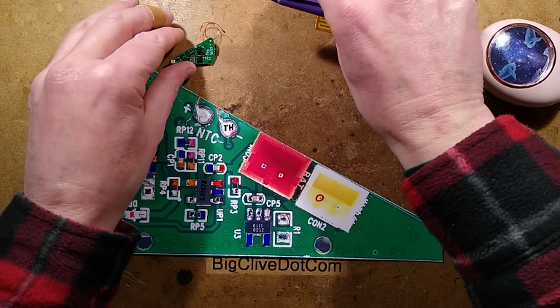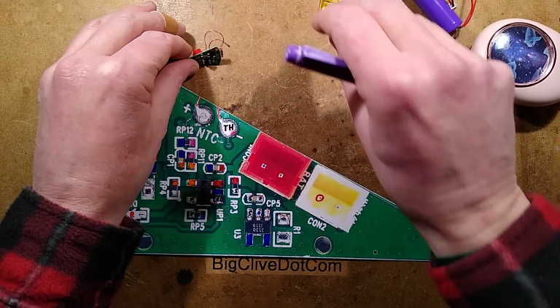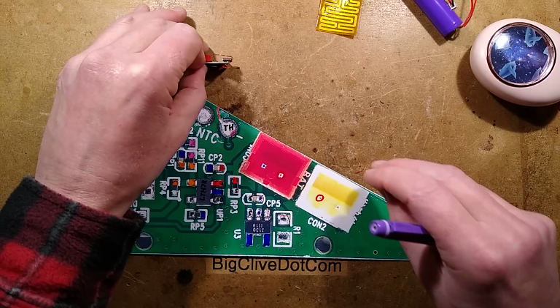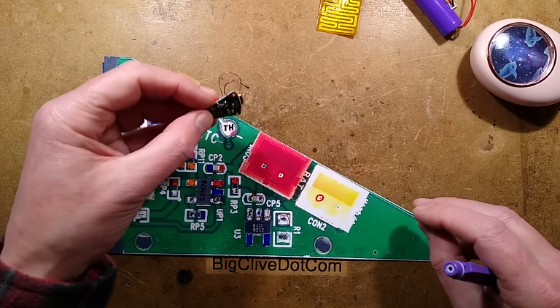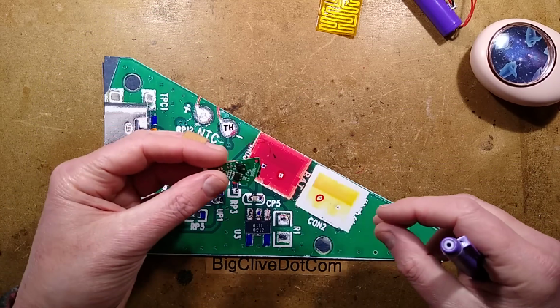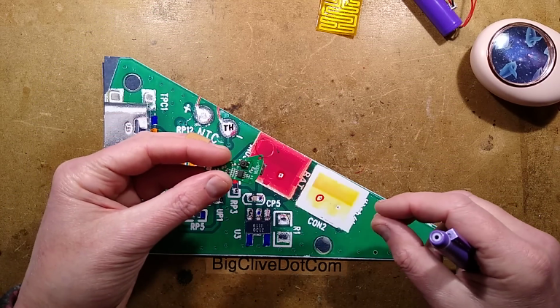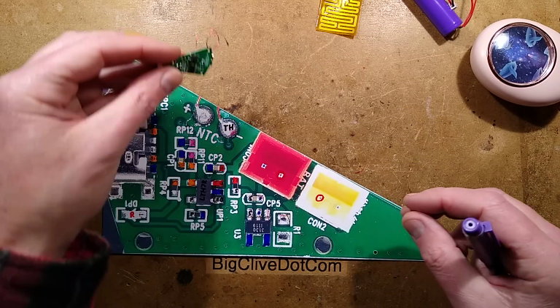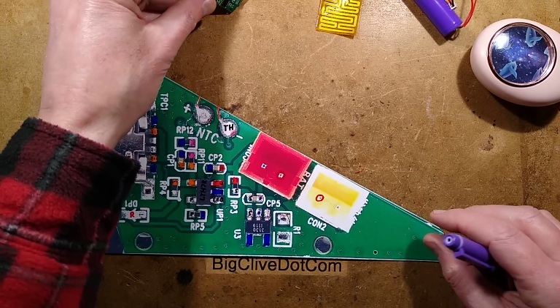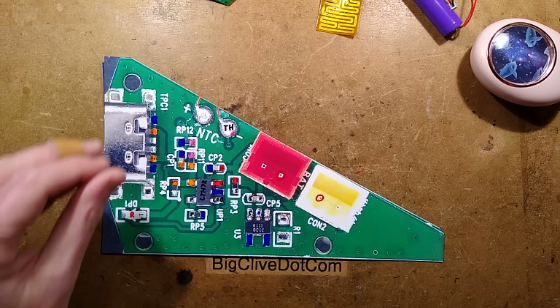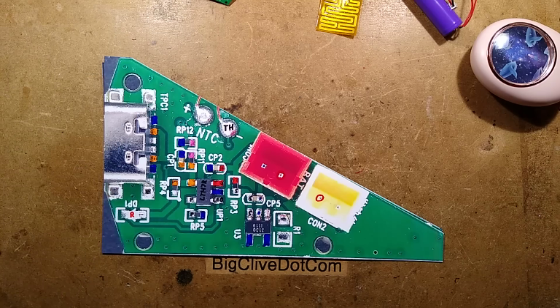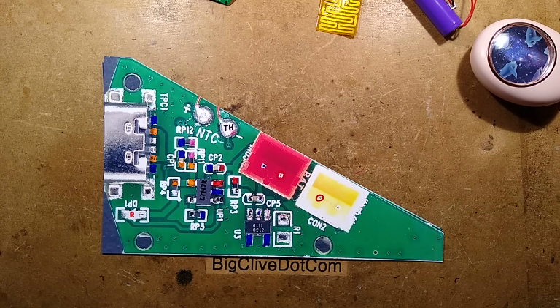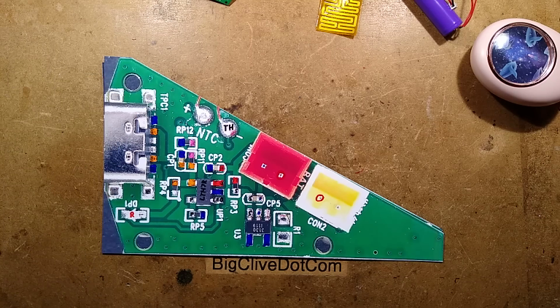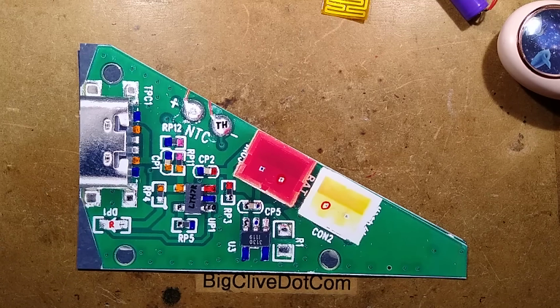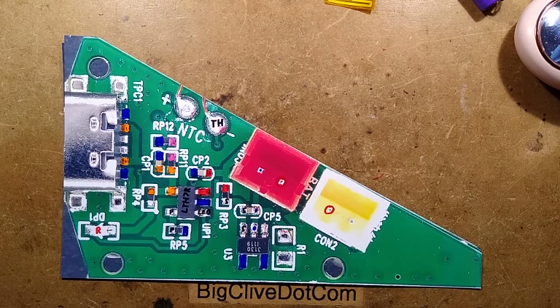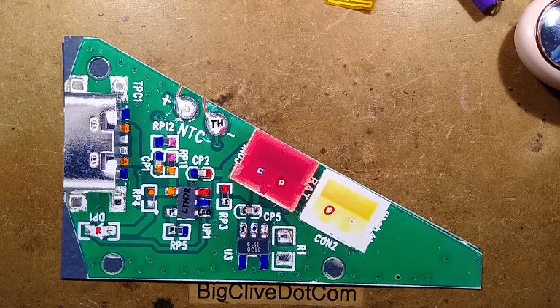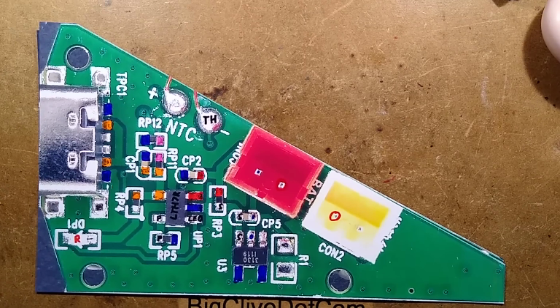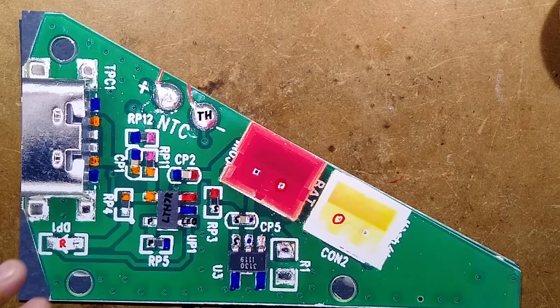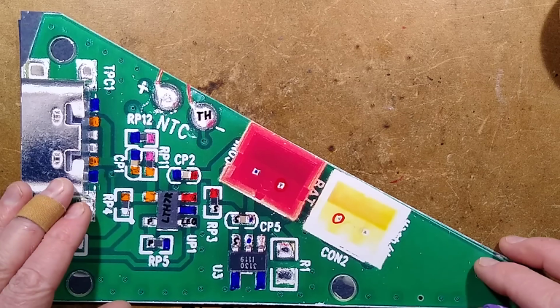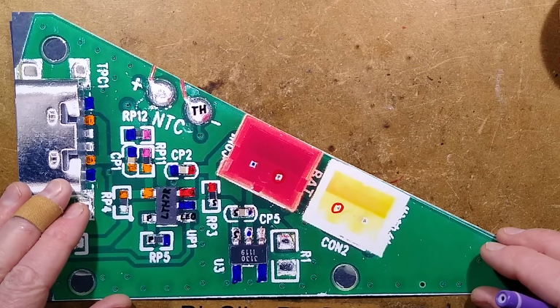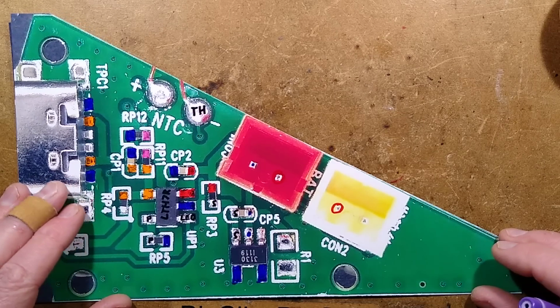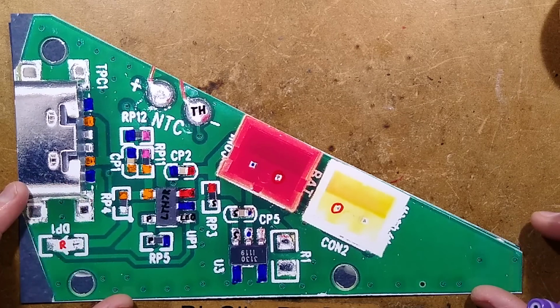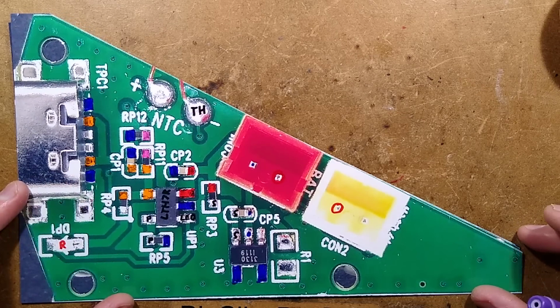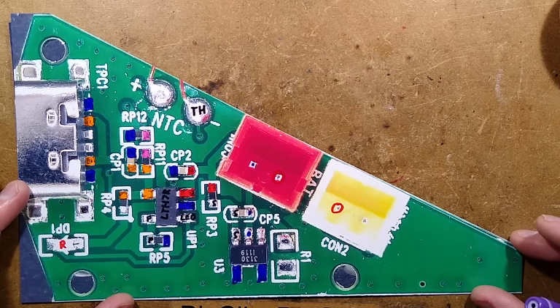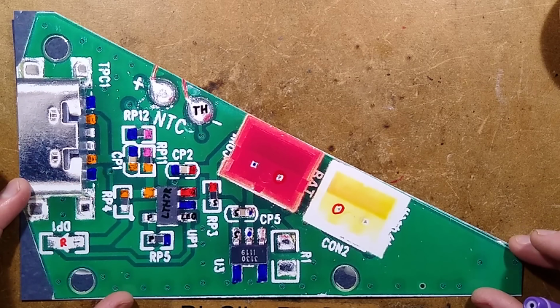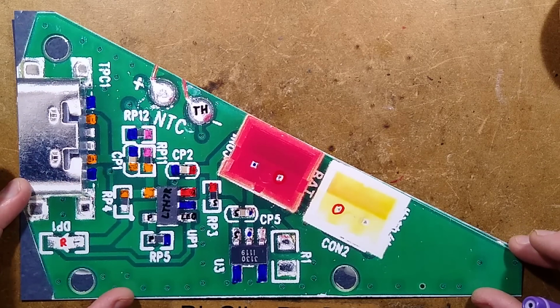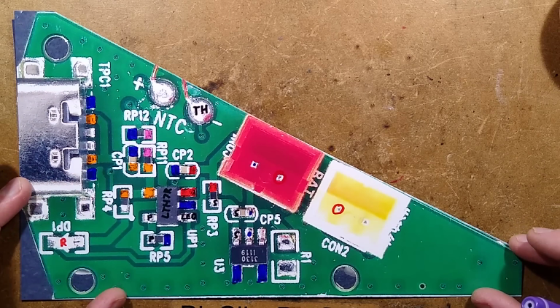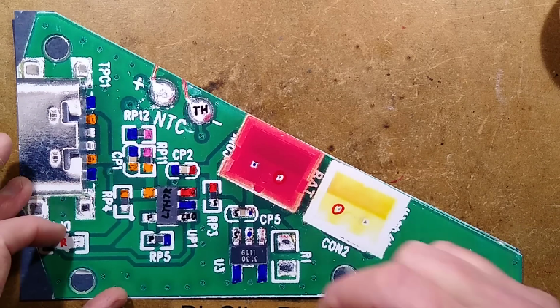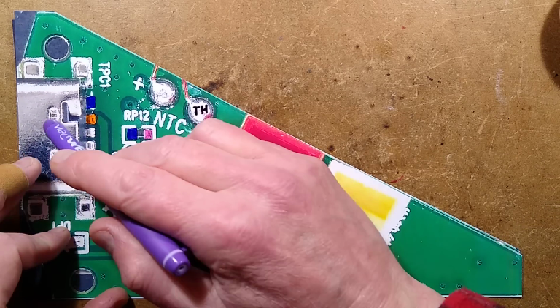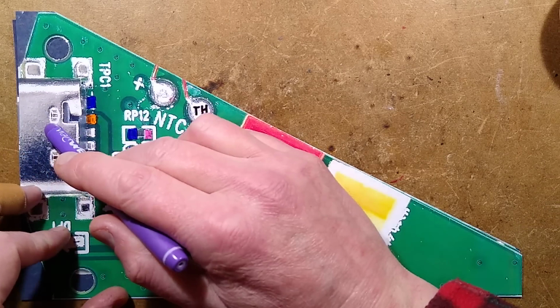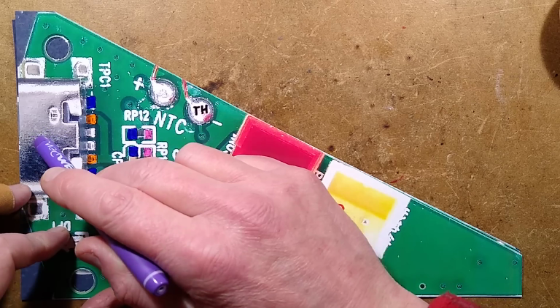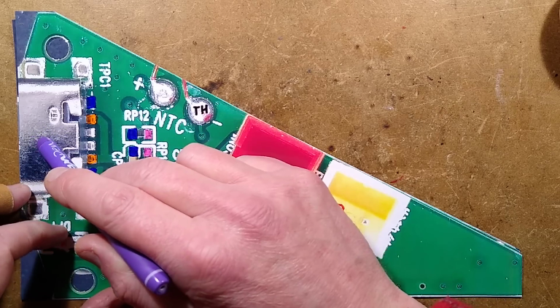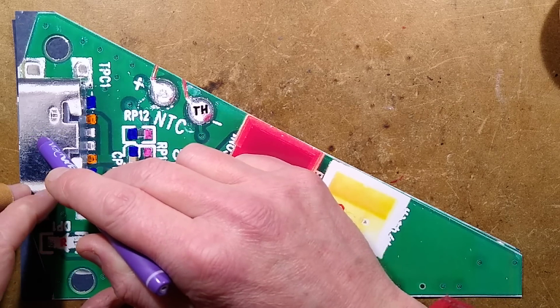Let's explore the circuit board, because the circuit board is worthy. So what do we have? We have the incoming supply on a USB-C connector.